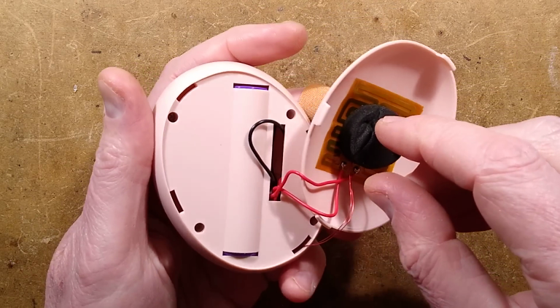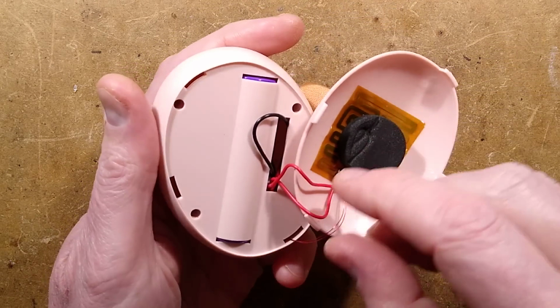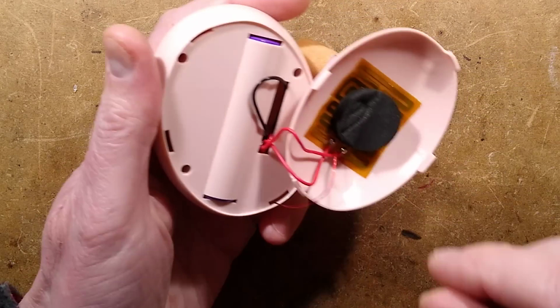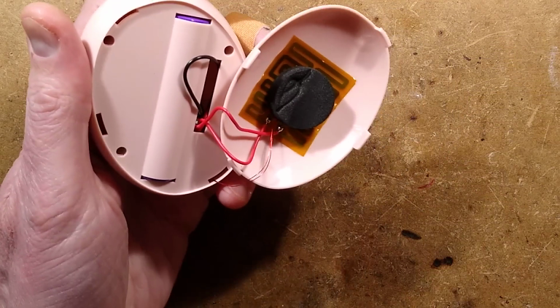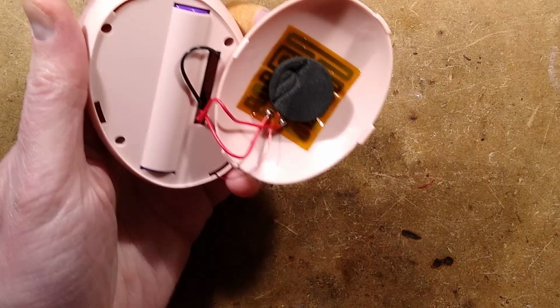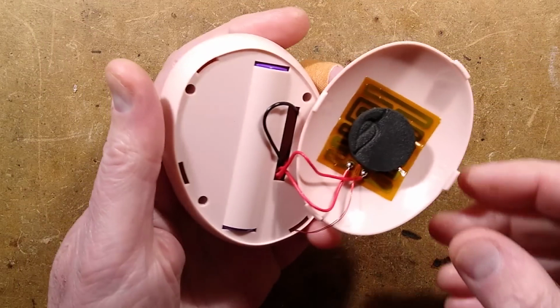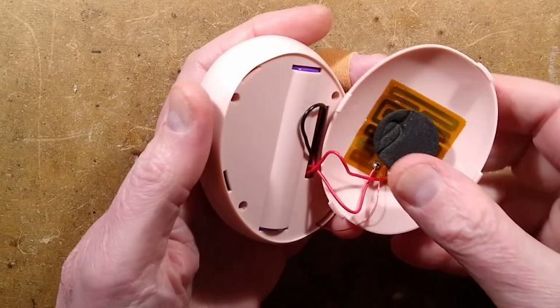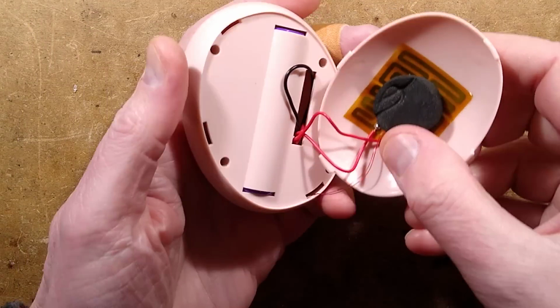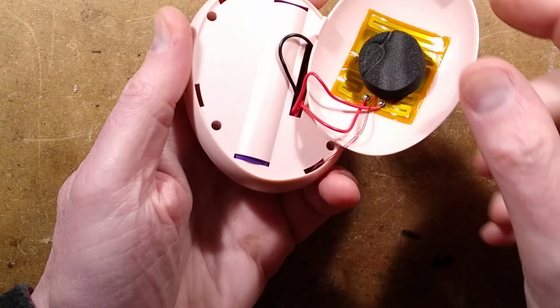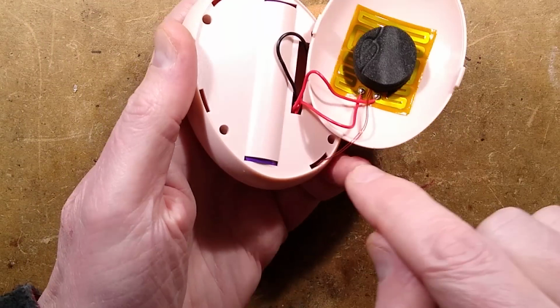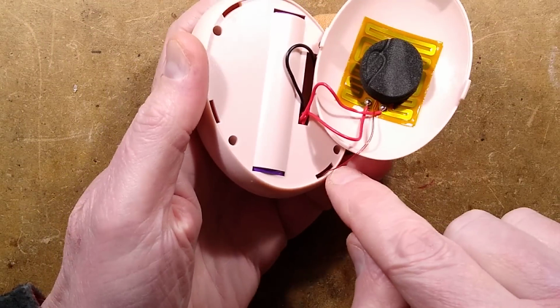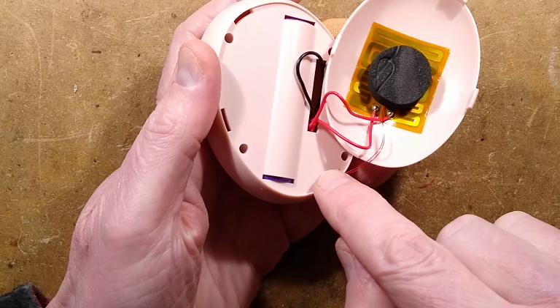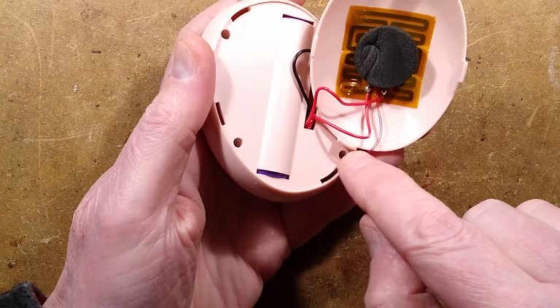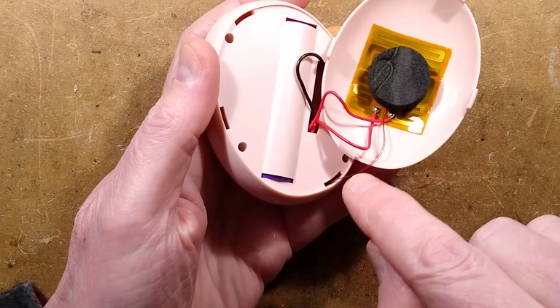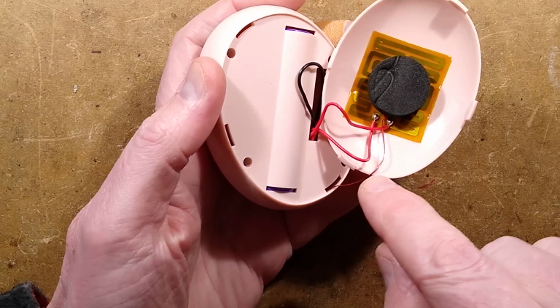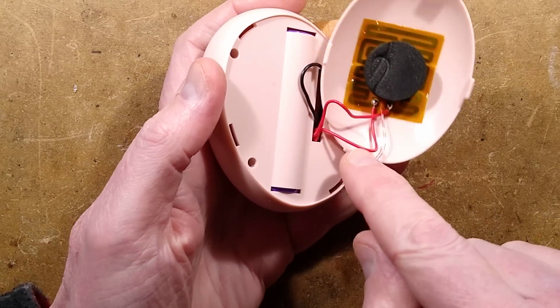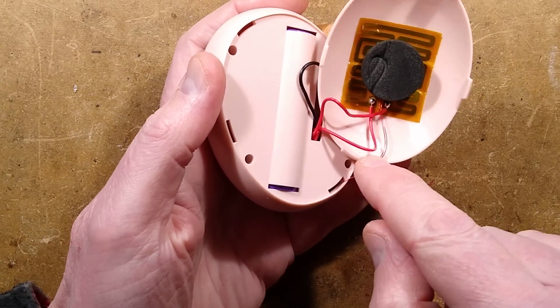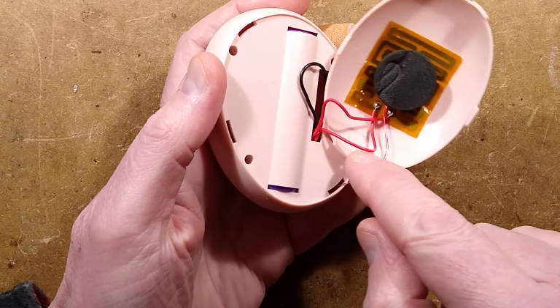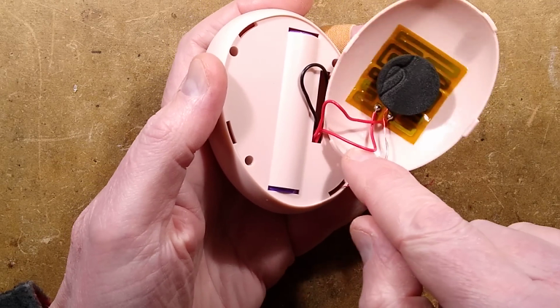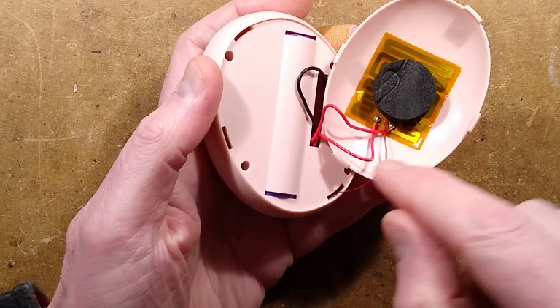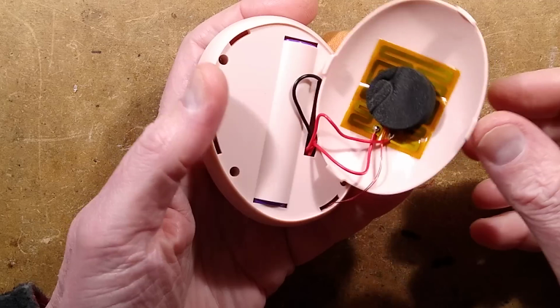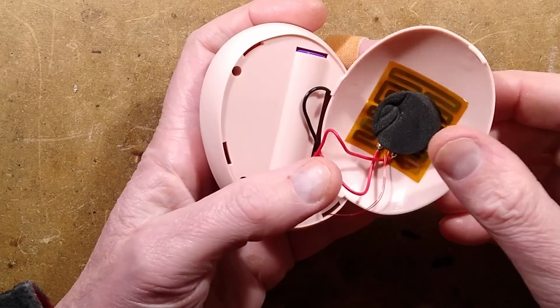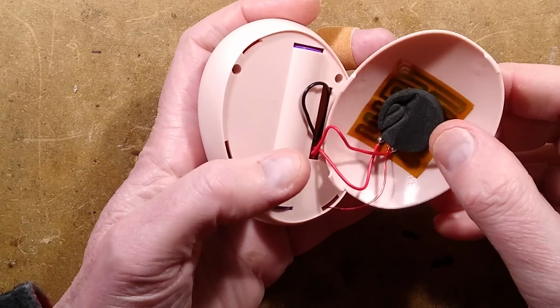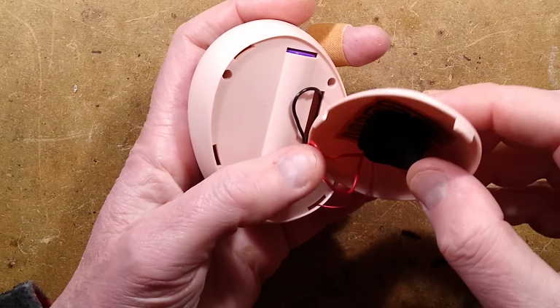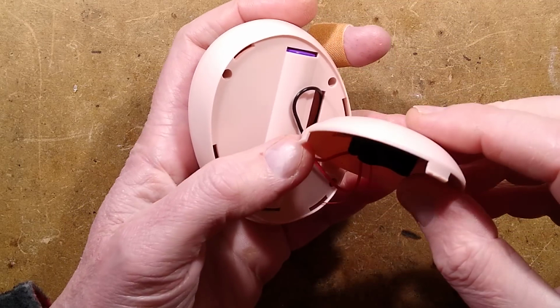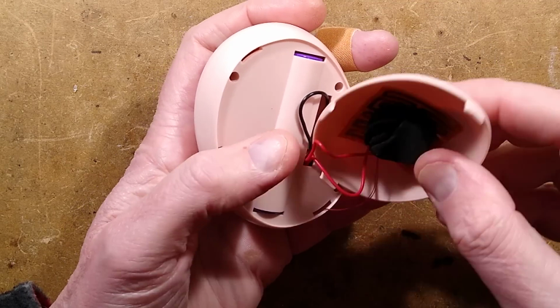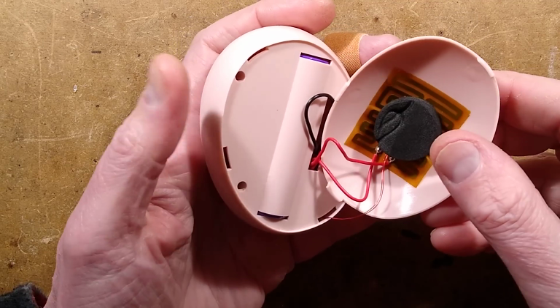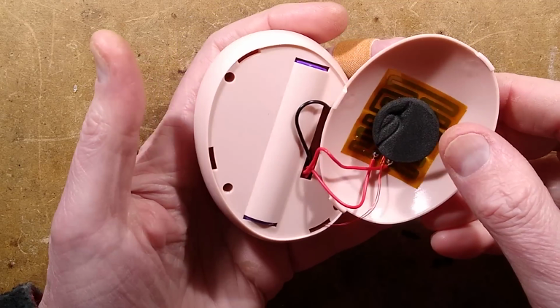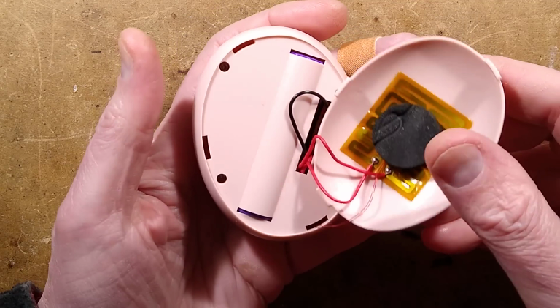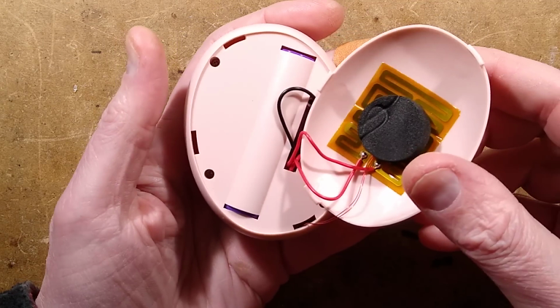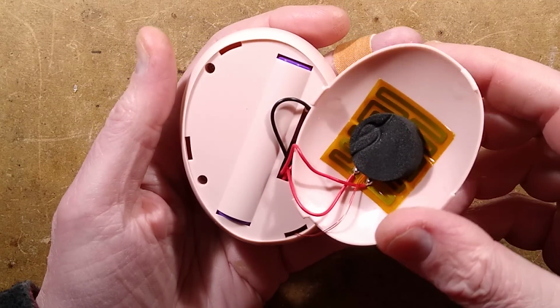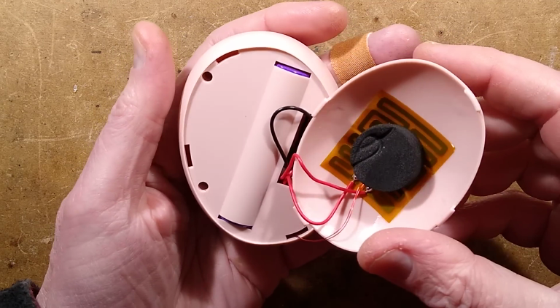The thermistor wires are going through one of the same holes that the case clips into — that's a bit messy.